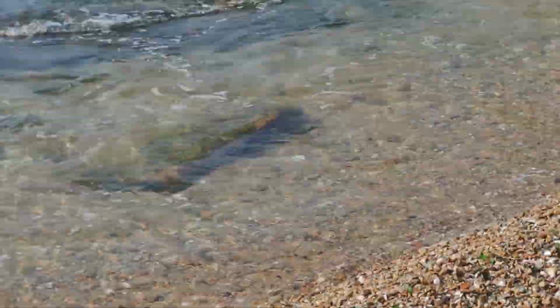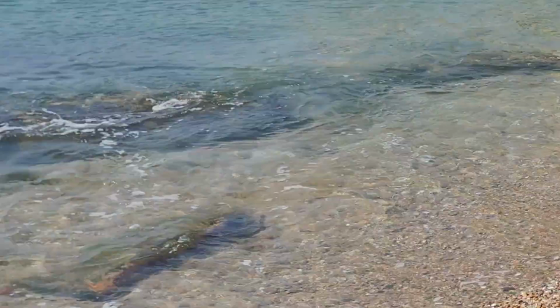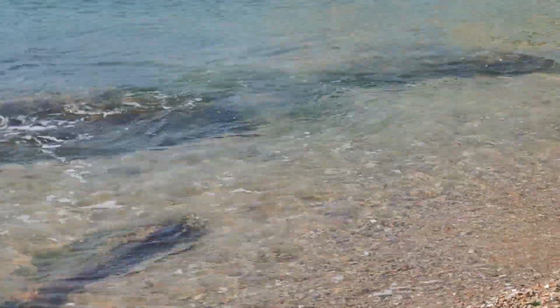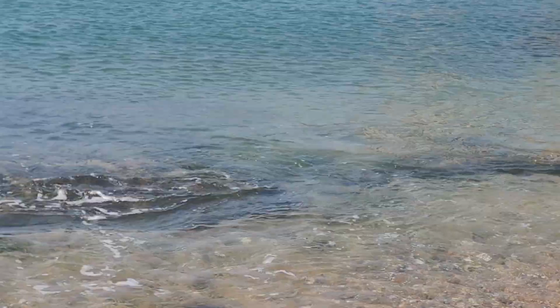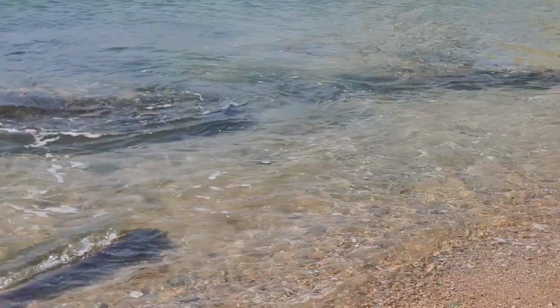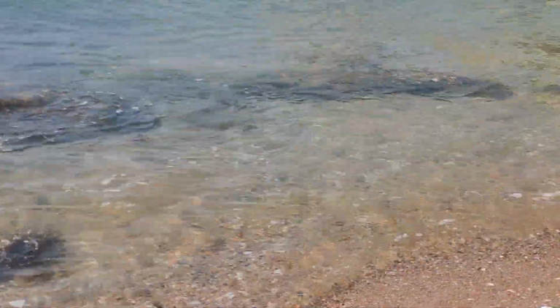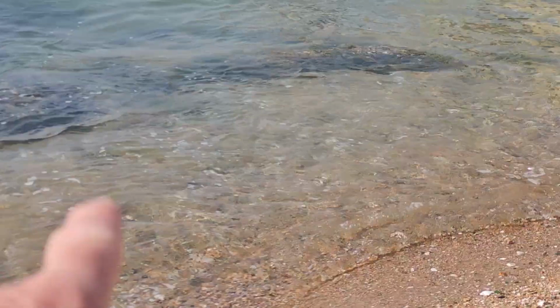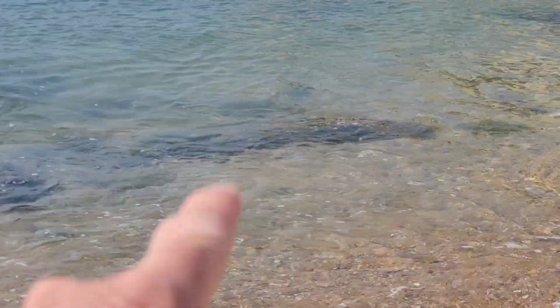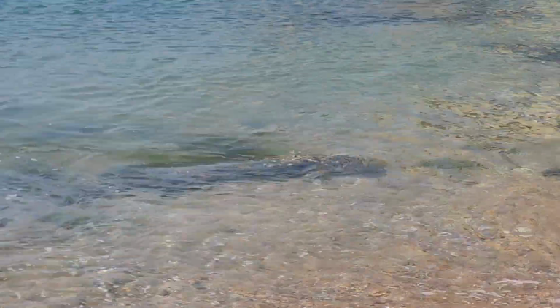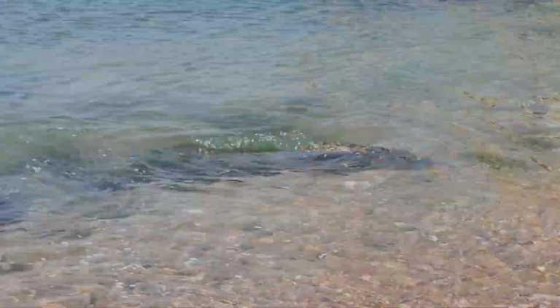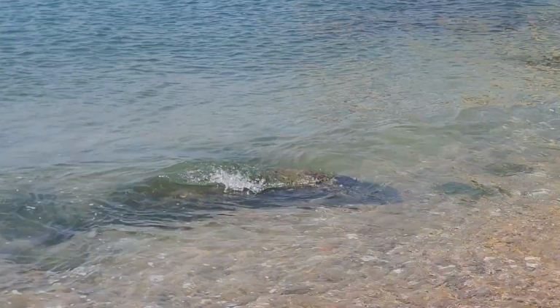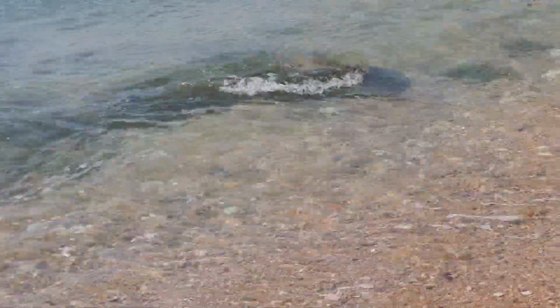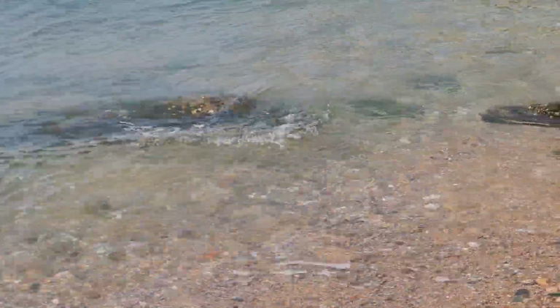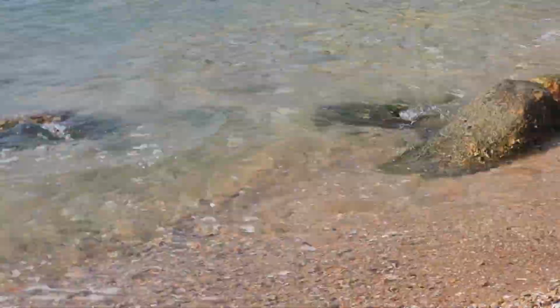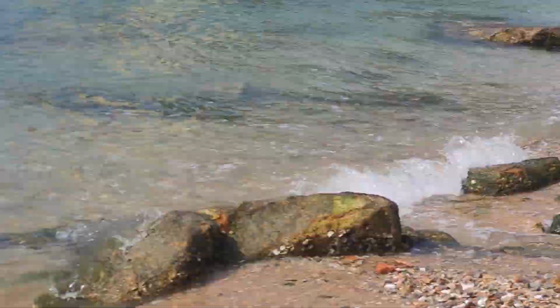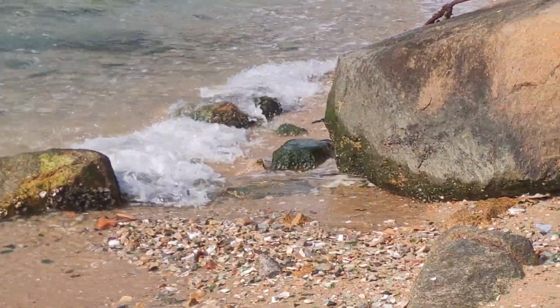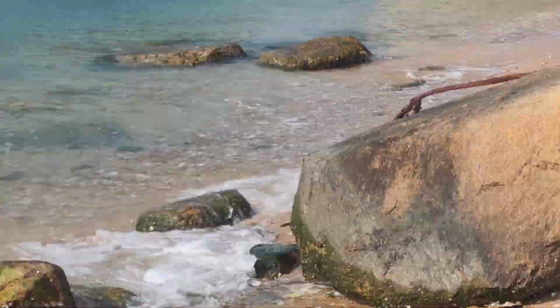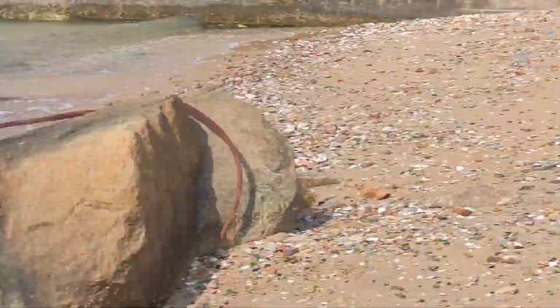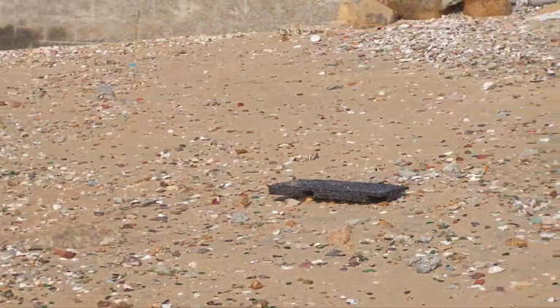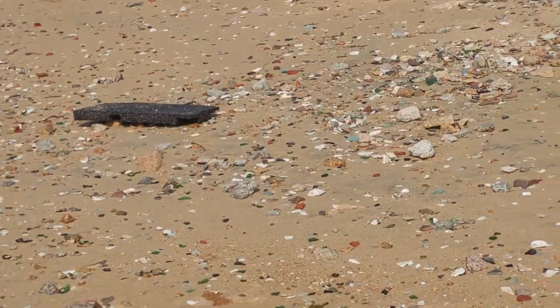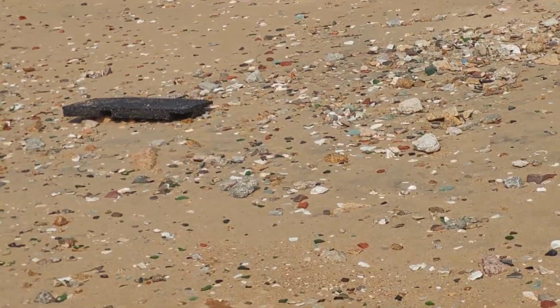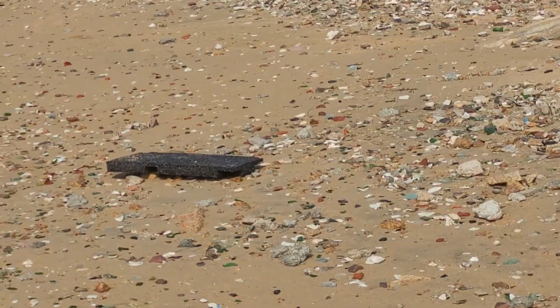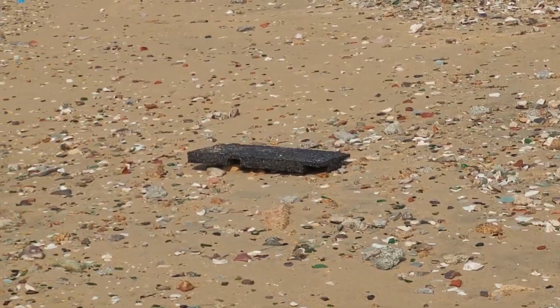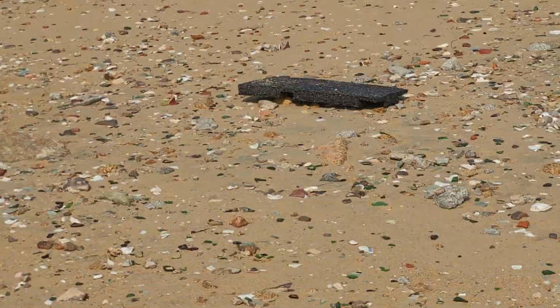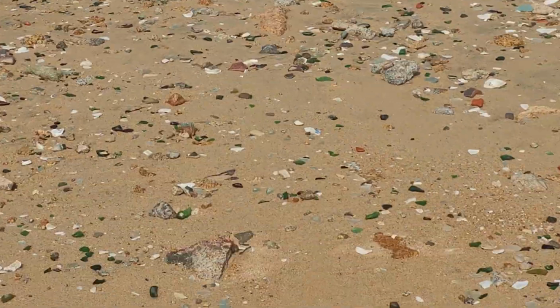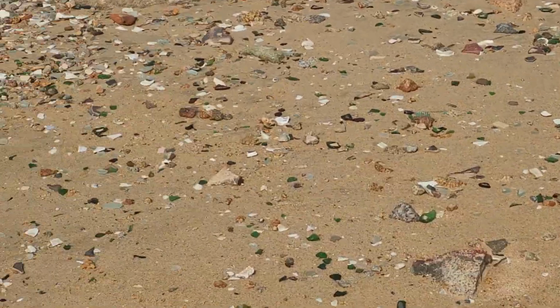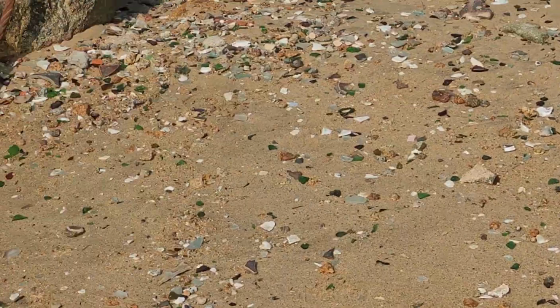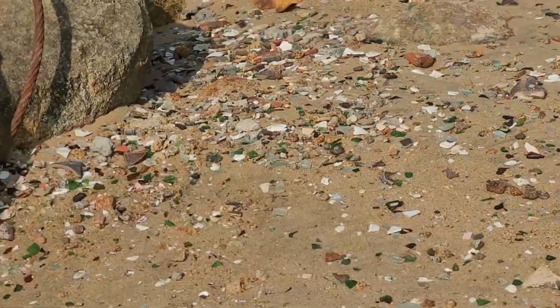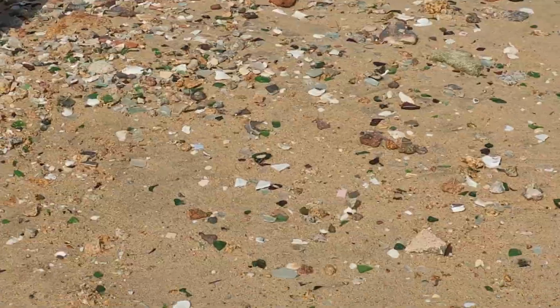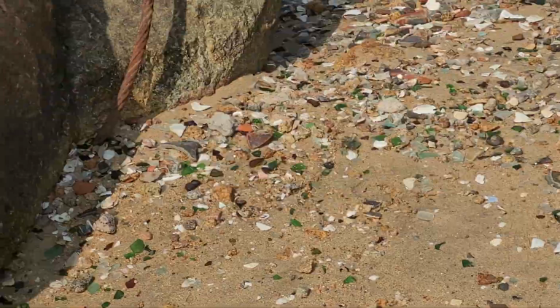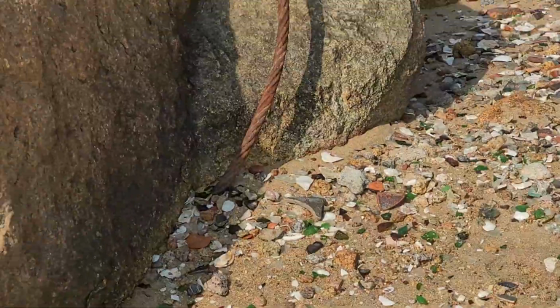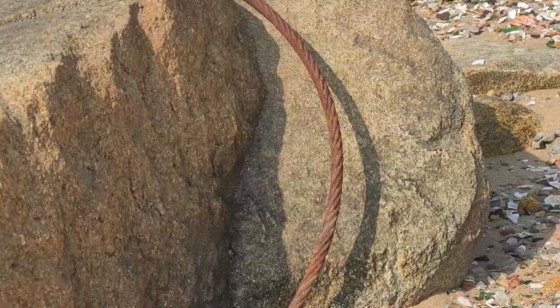The granites are actually outcropping in the ocean. So there's low tide here — you can see where the high tide is by where it's actually moist. Quite nice.